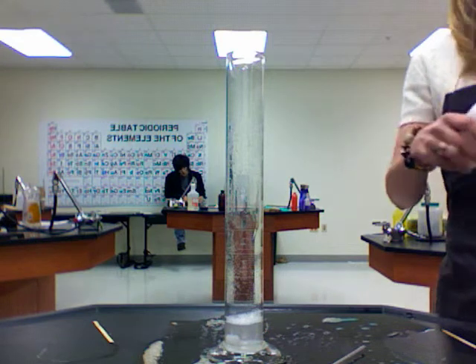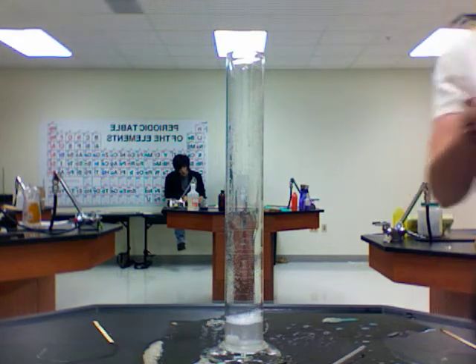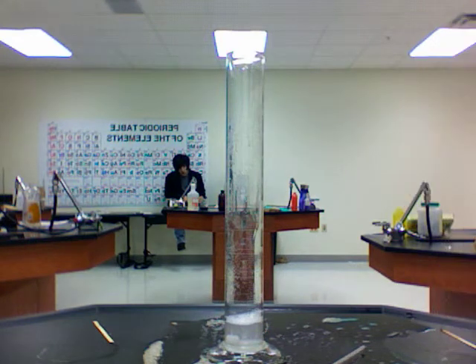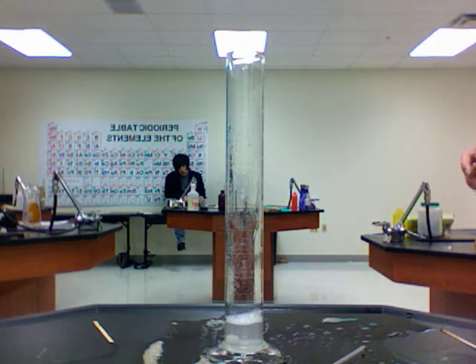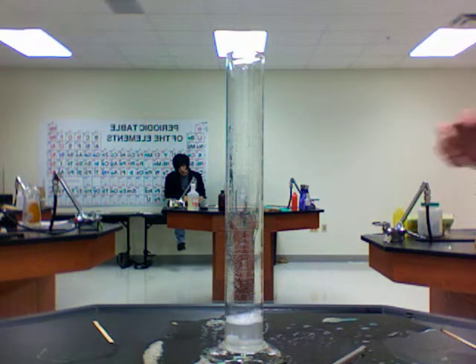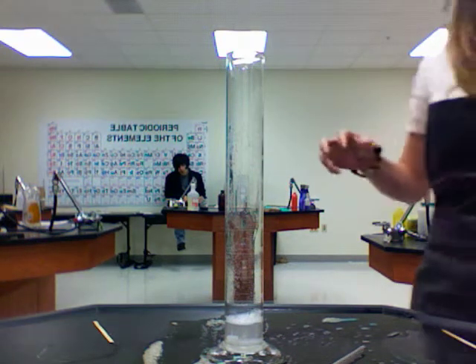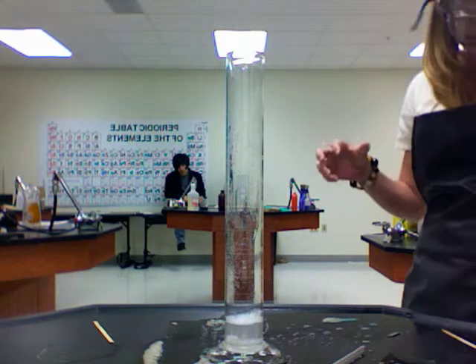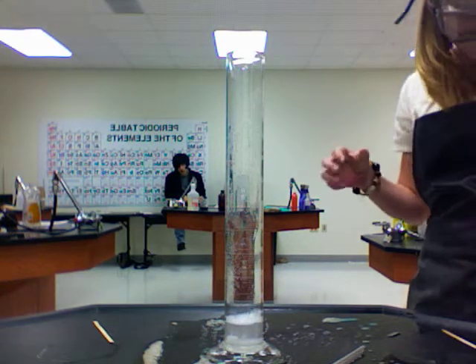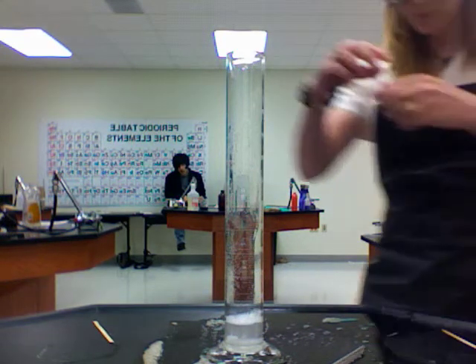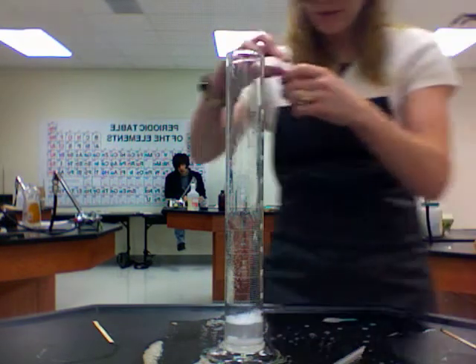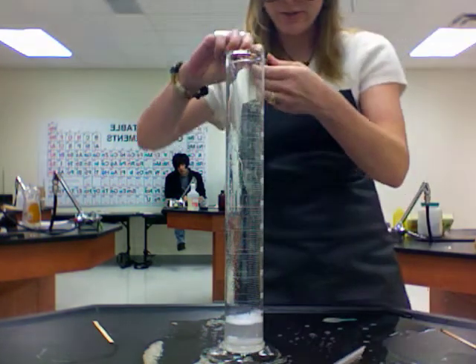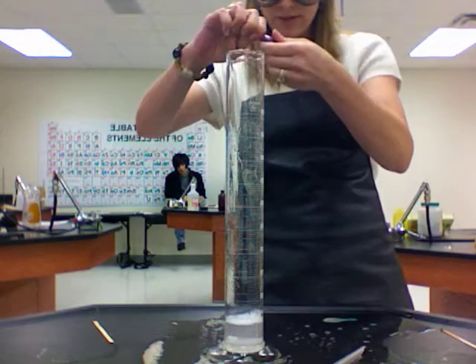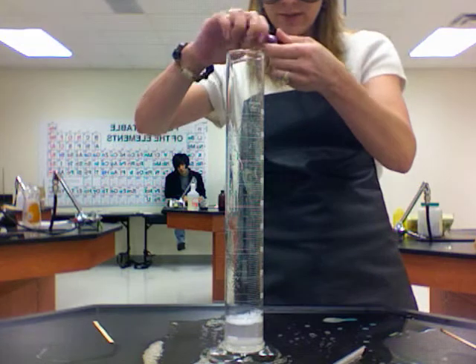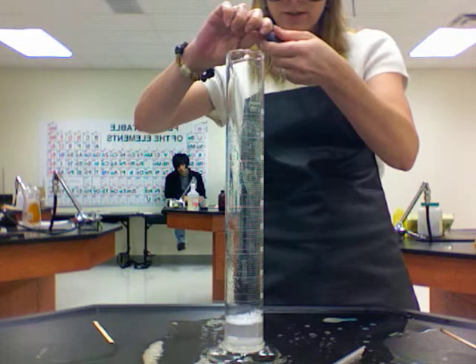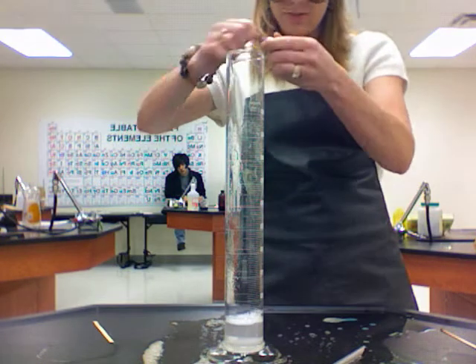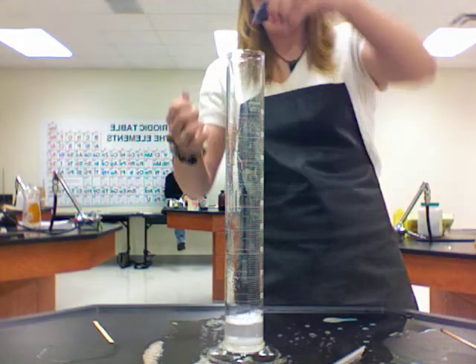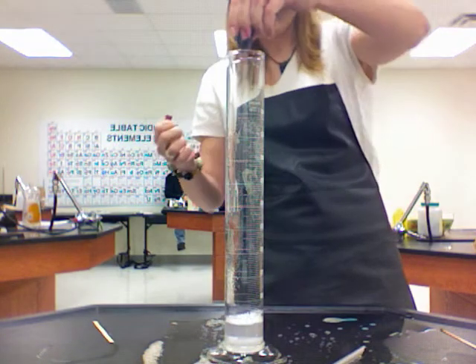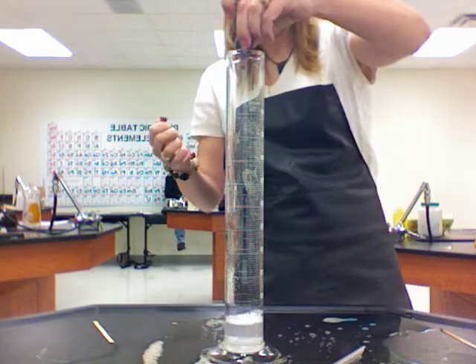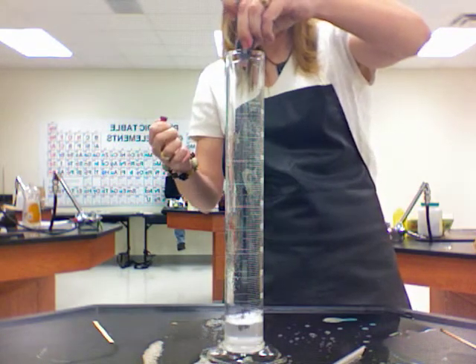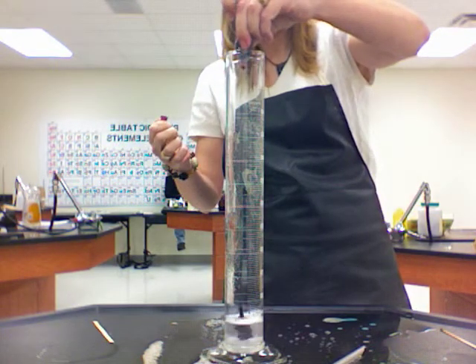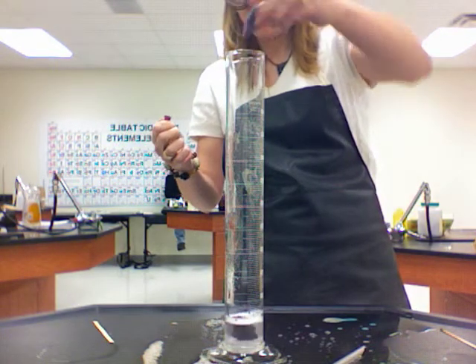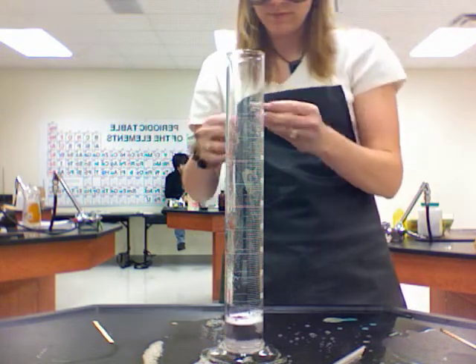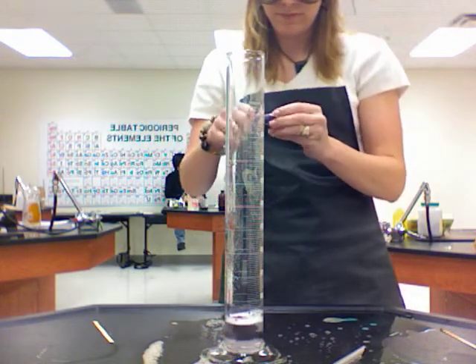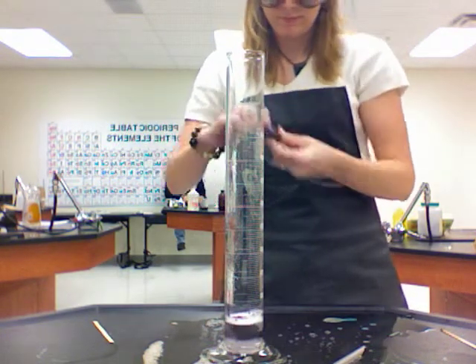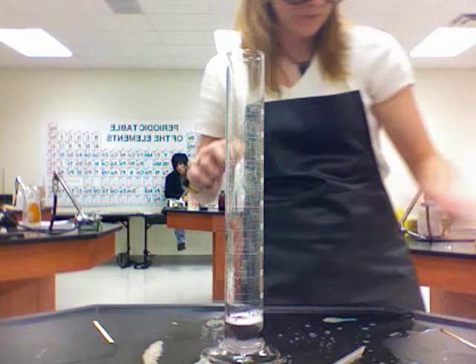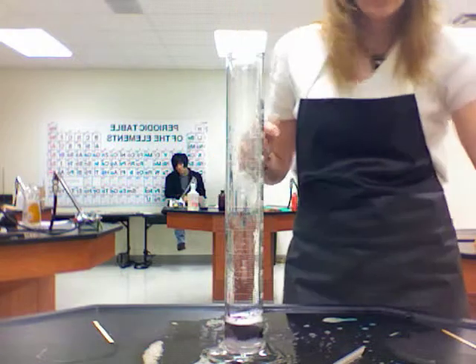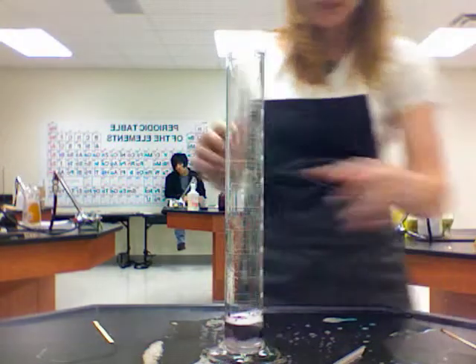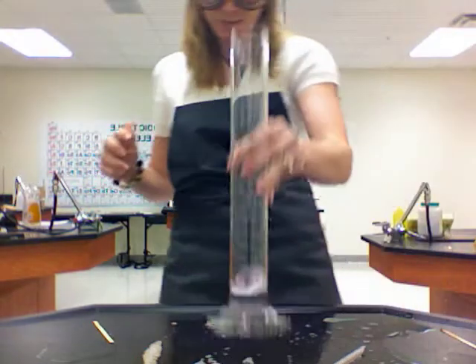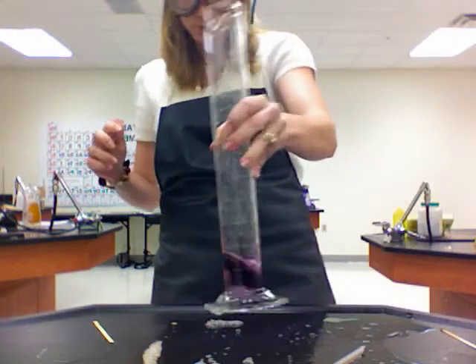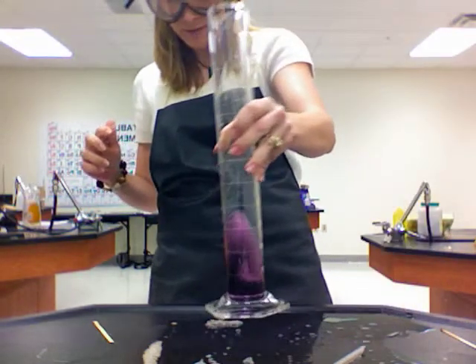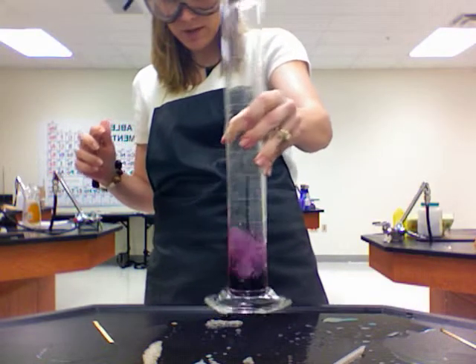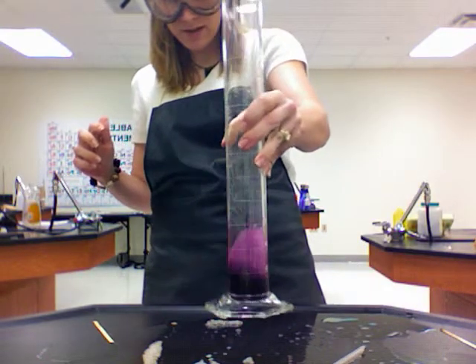And just because I like to make things pretty, let's add a little bit of food coloring to it. I'm in the mood for some purple, so our elephant's gonna have some purple toothpaste. So I'm just gonna mix all that together.